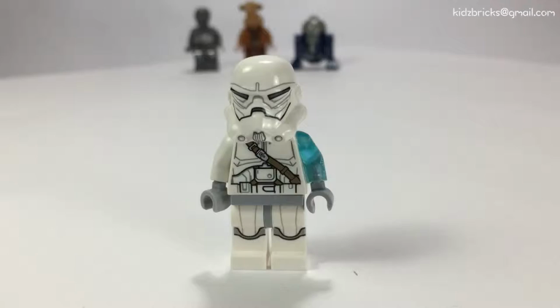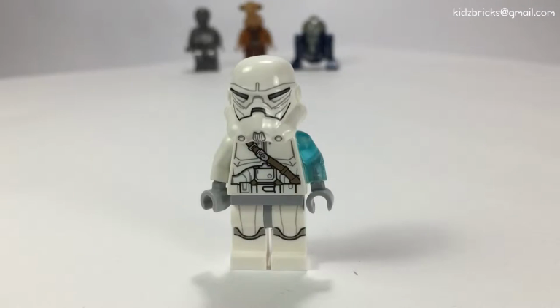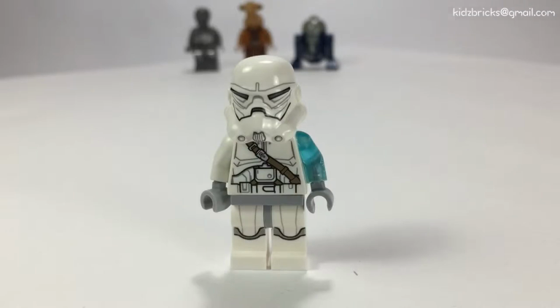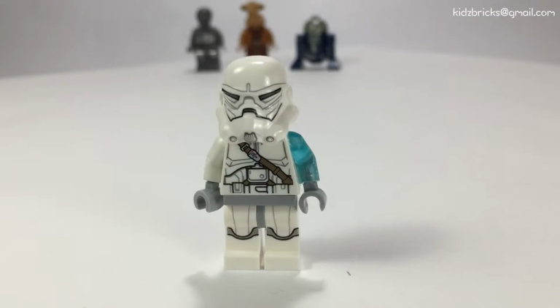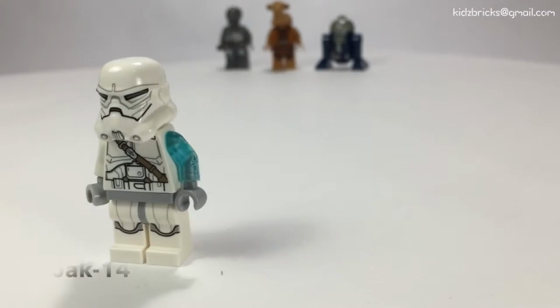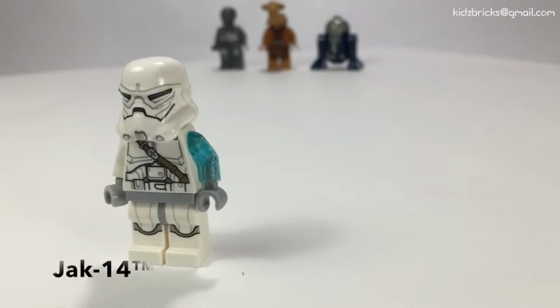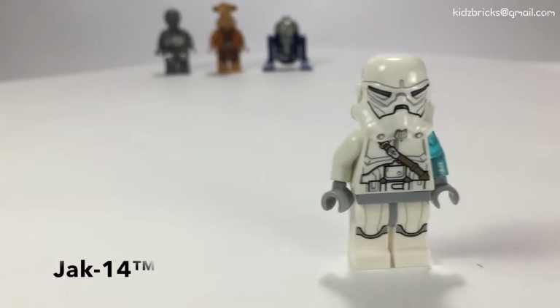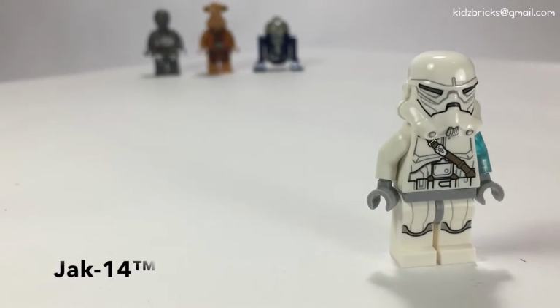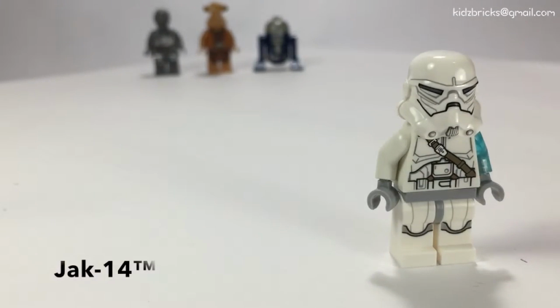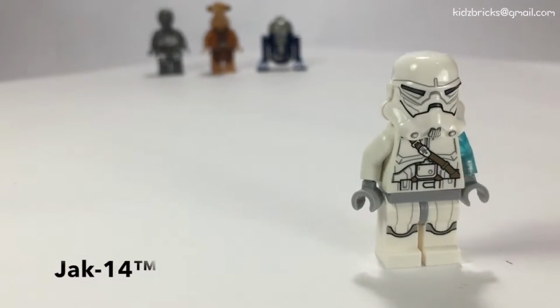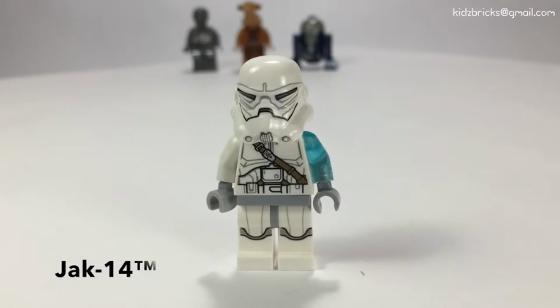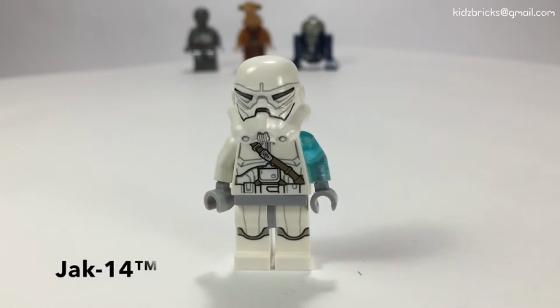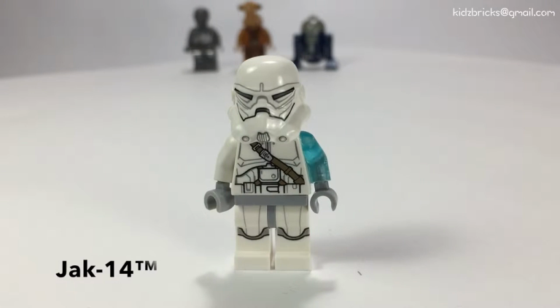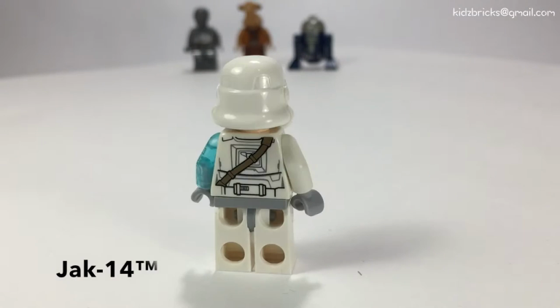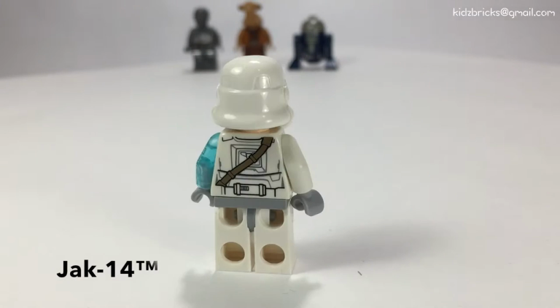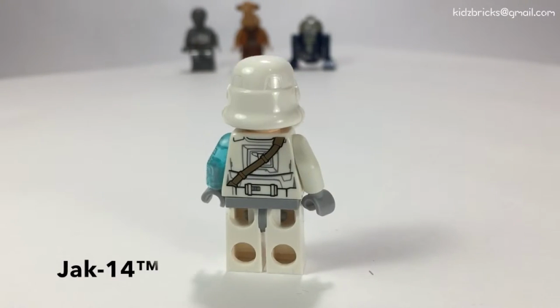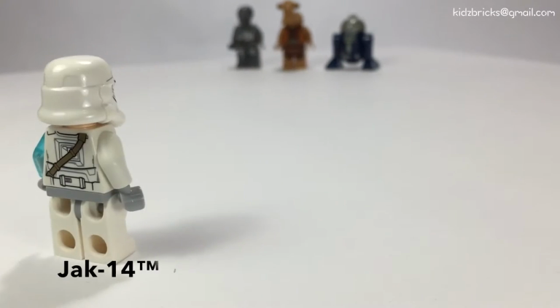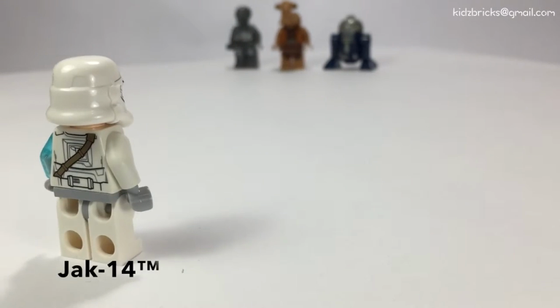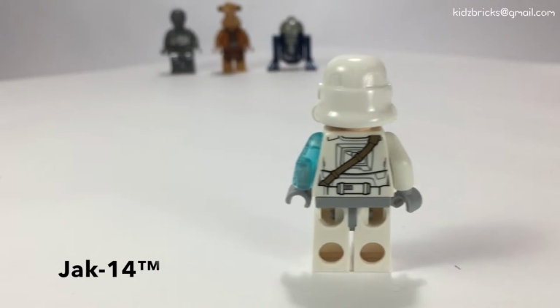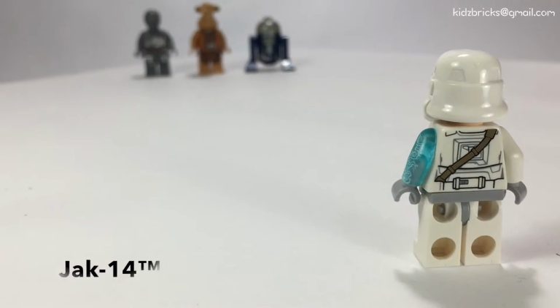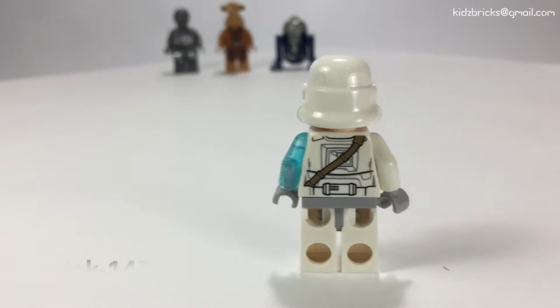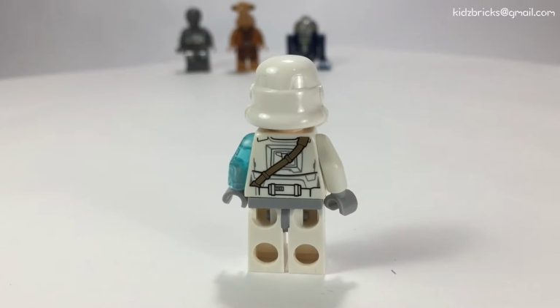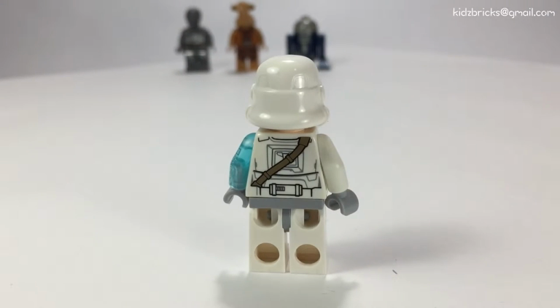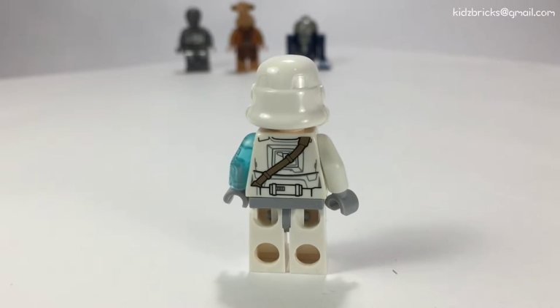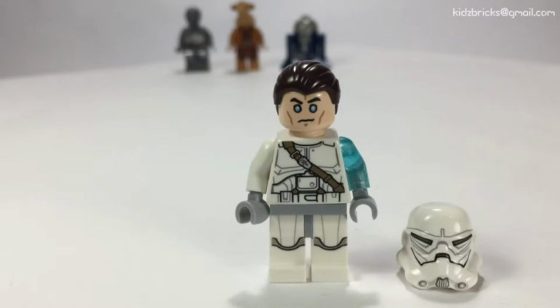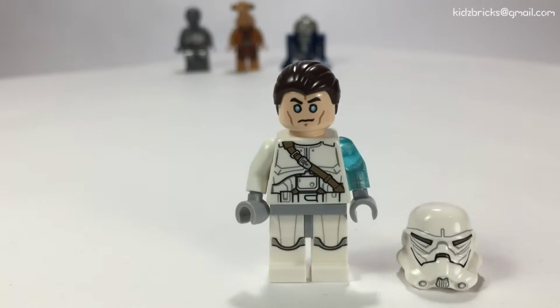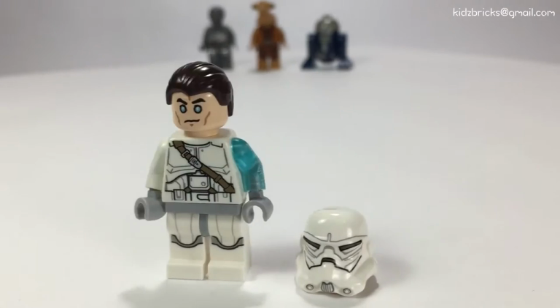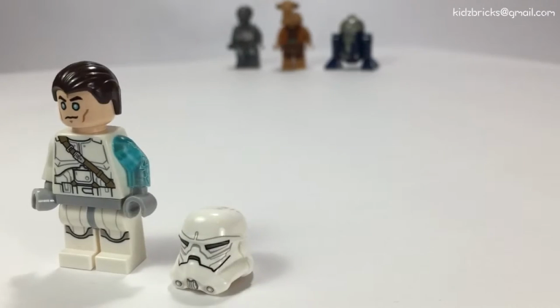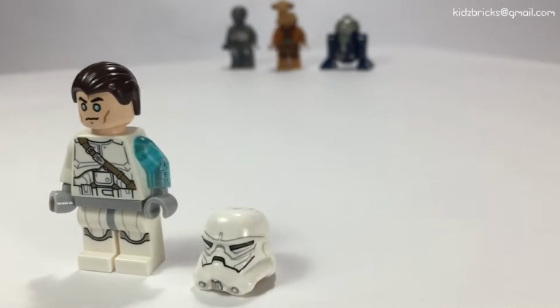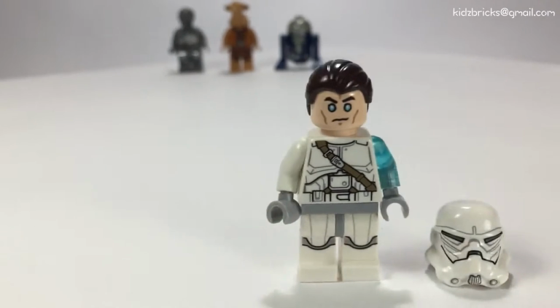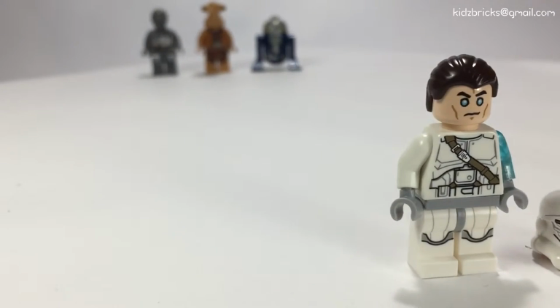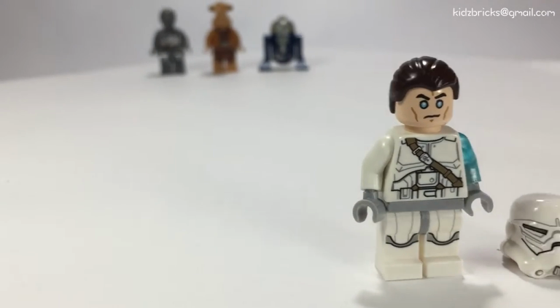So the main character of this set is this guy, Jack 14. He seems to look like a stormtrooper but with significant differences. And I really like his blue semi-transparent left hand.